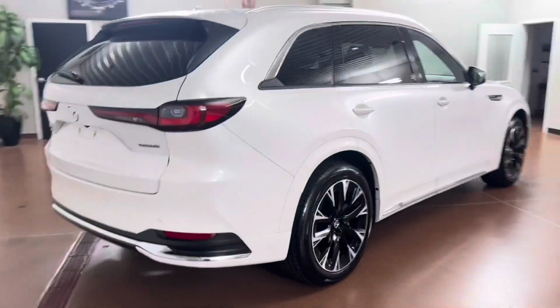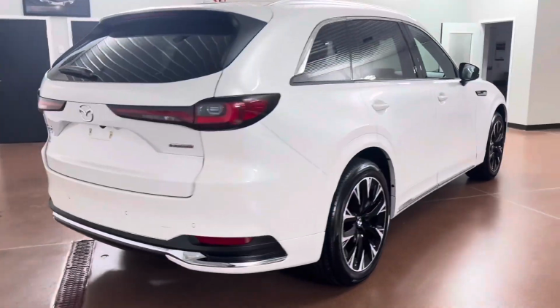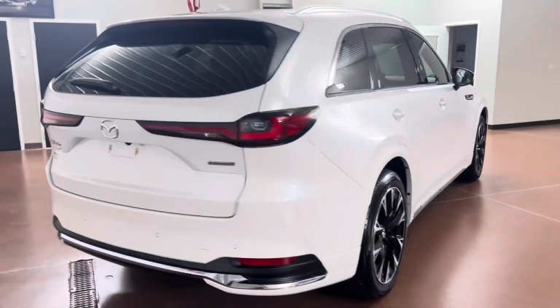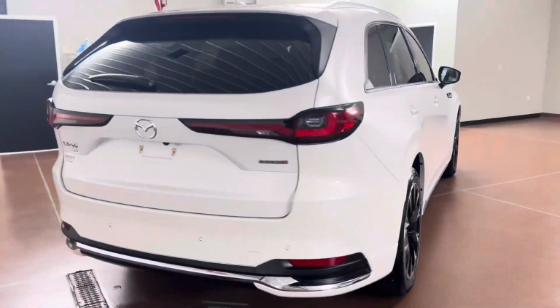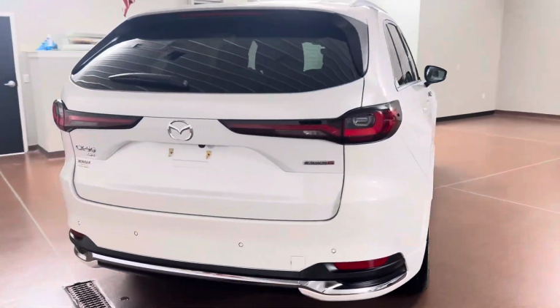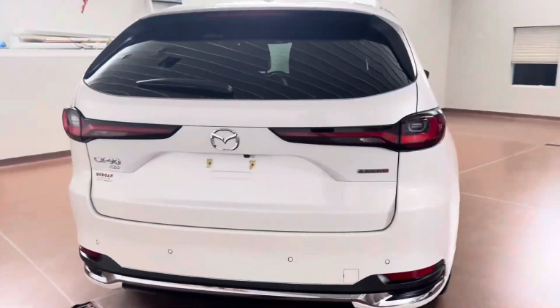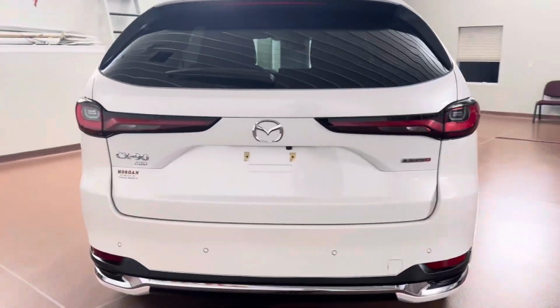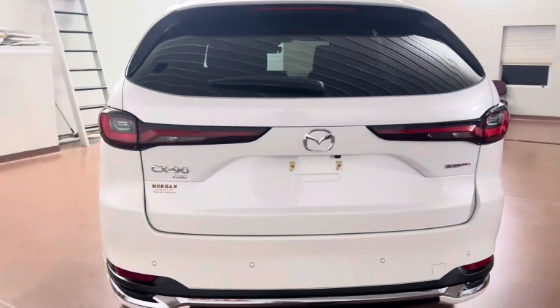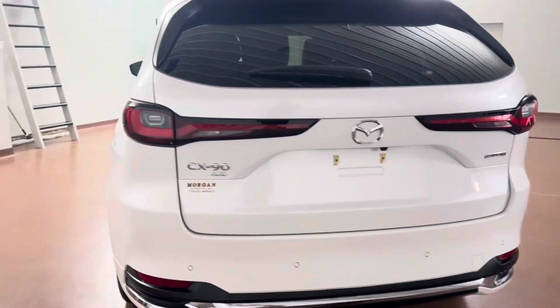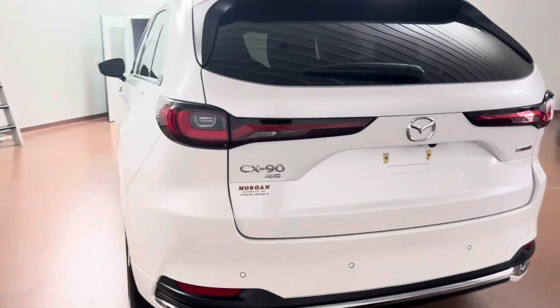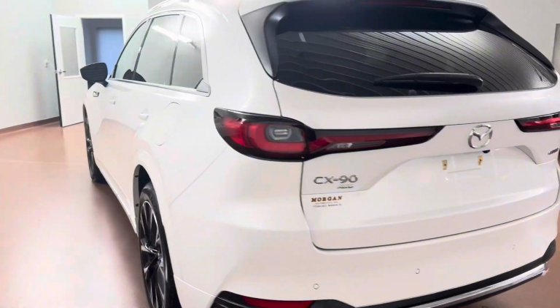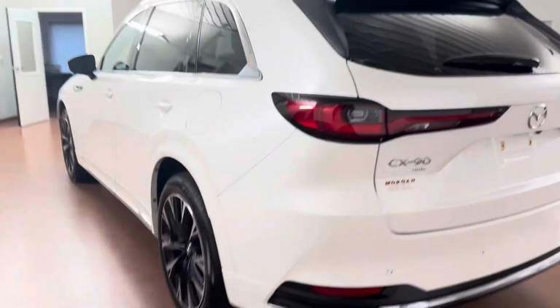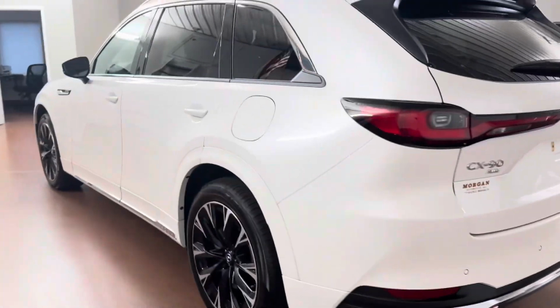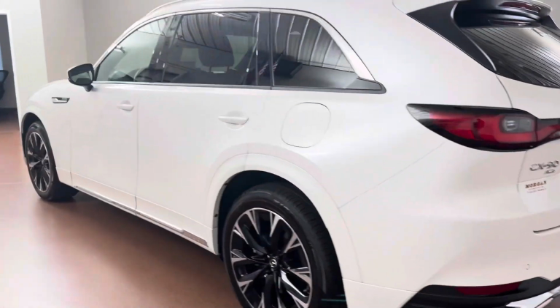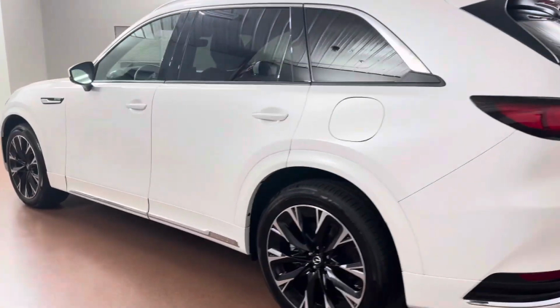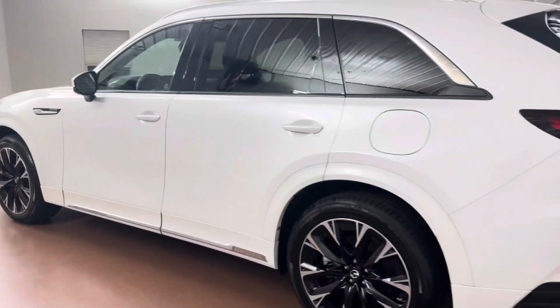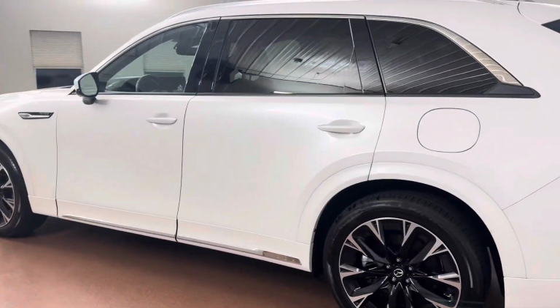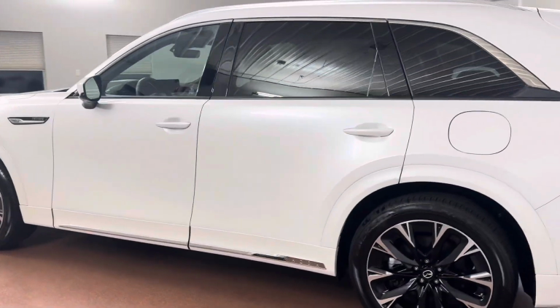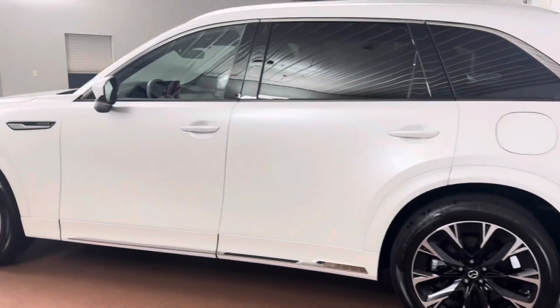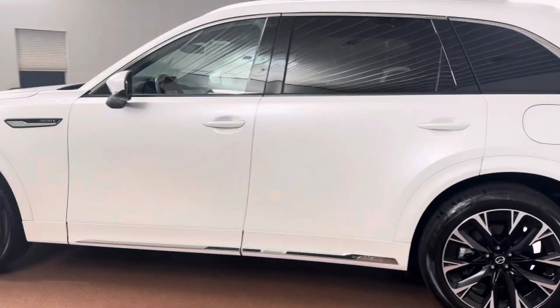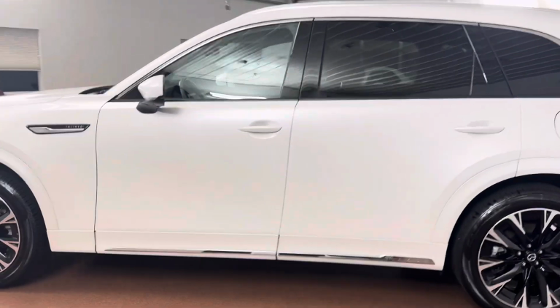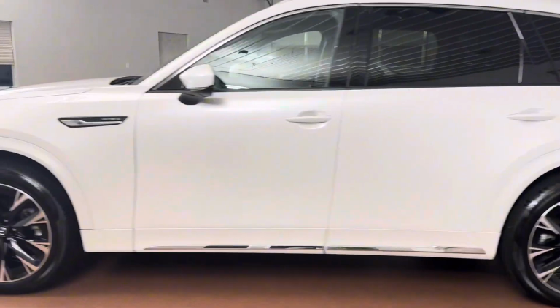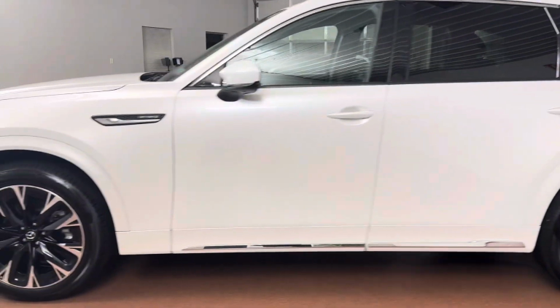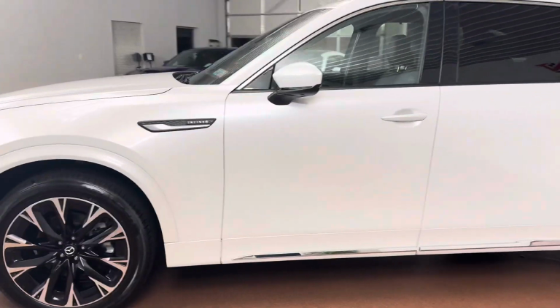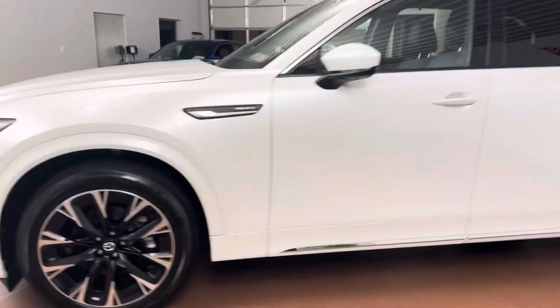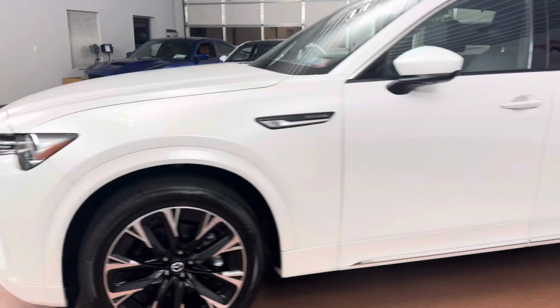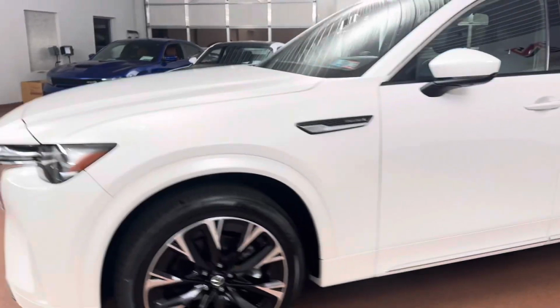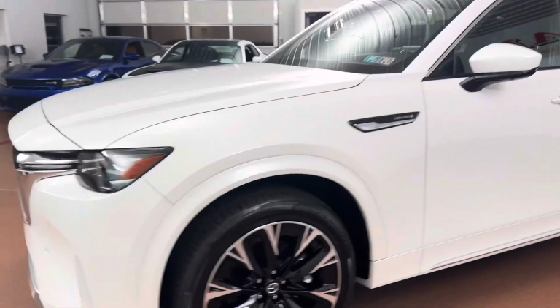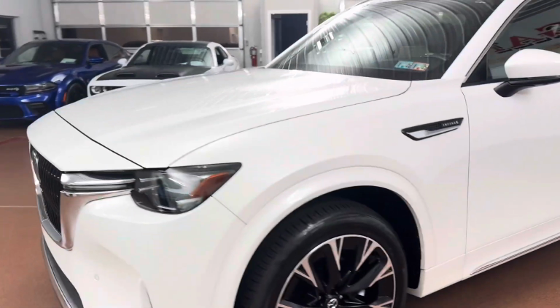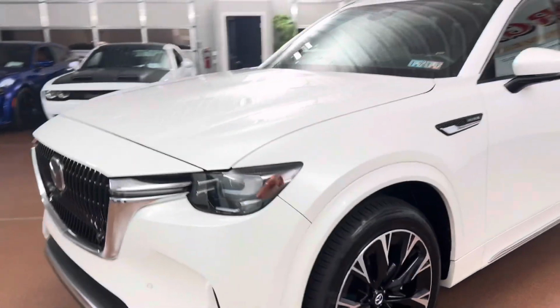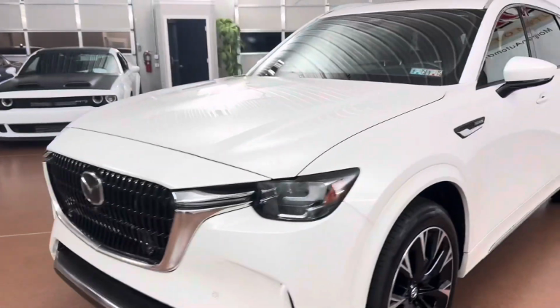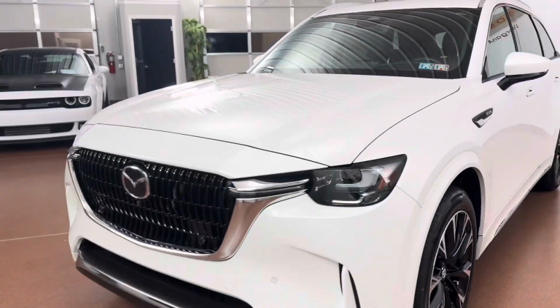Some key options on this vehicle include leather seats, heated seats, heated steering wheel, panoramic roof, hands-free power liftgate, LED lights, wireless phone charging, Bose audio, 360-degree camera, and more.